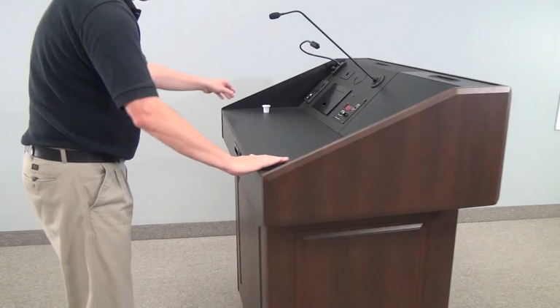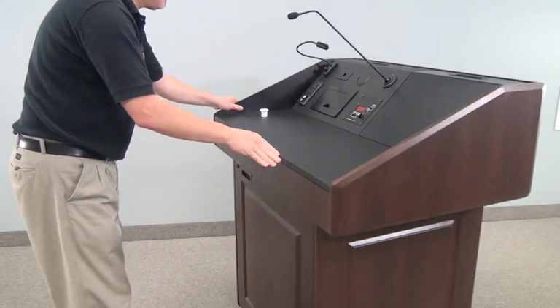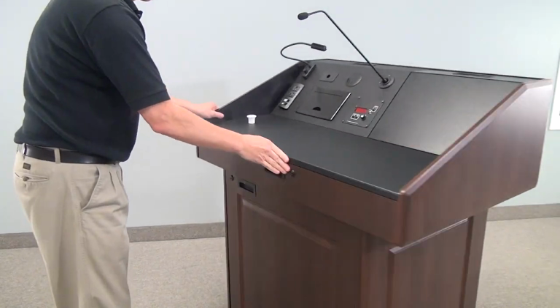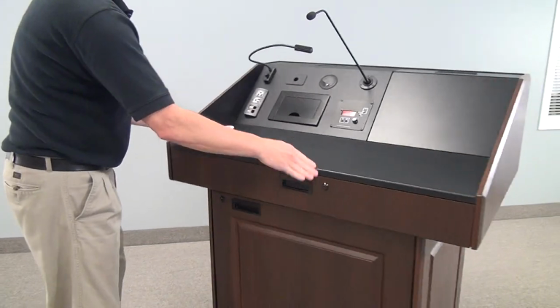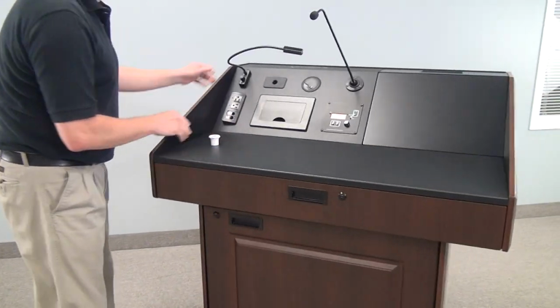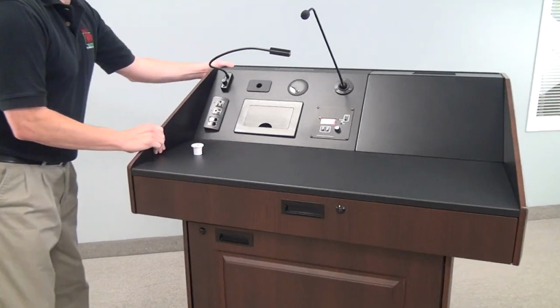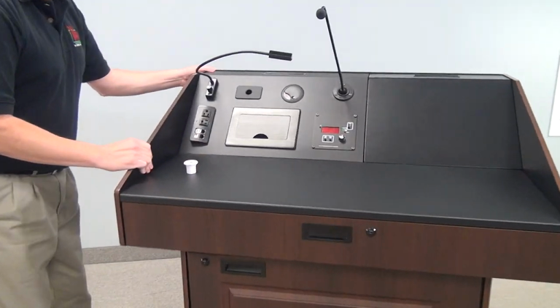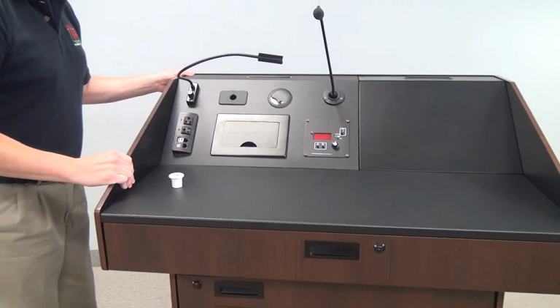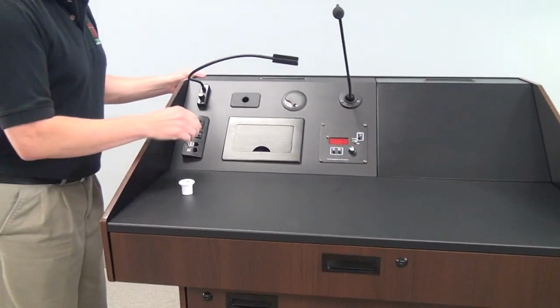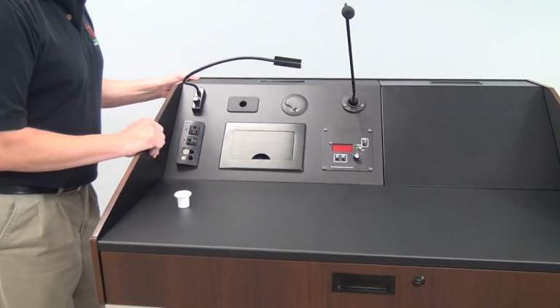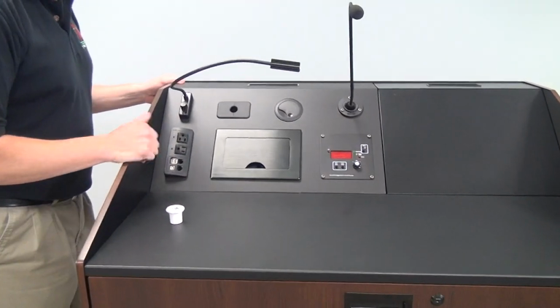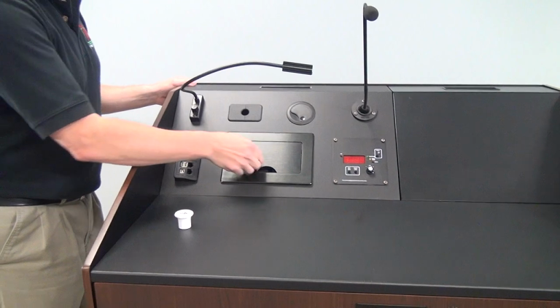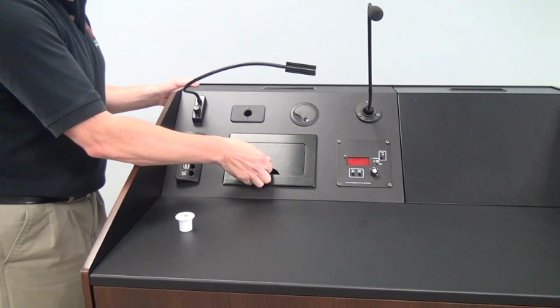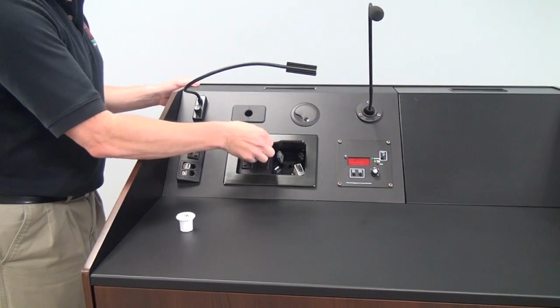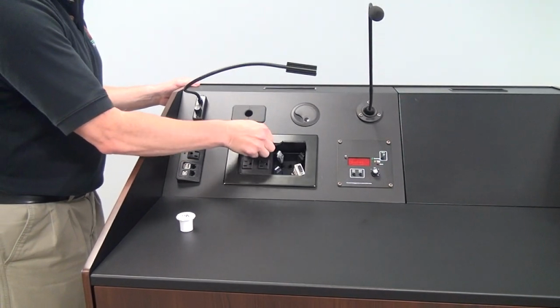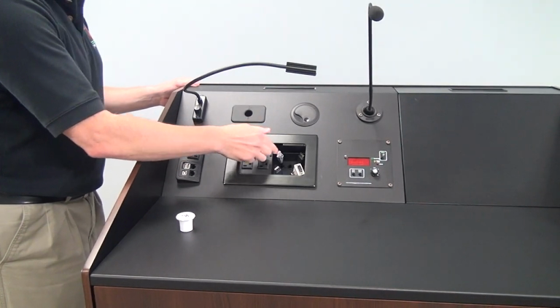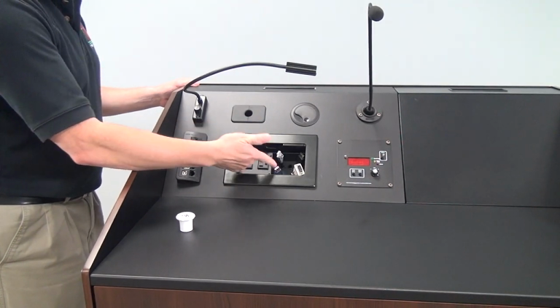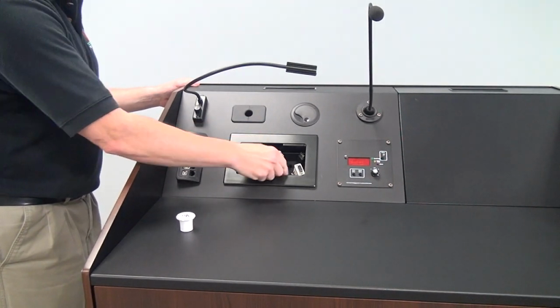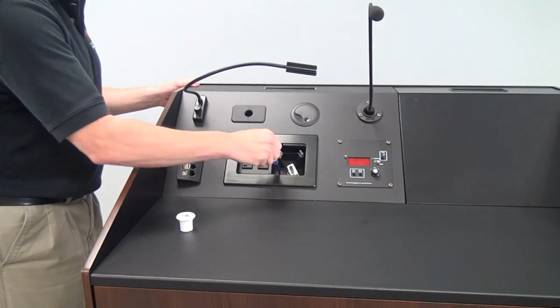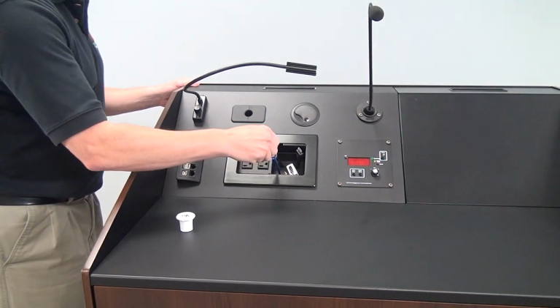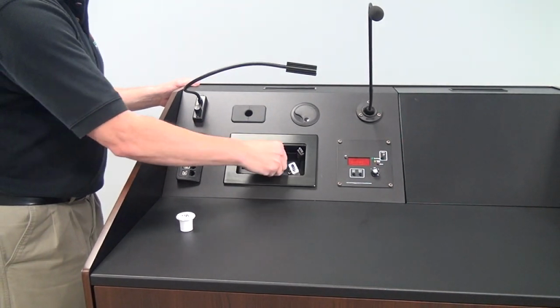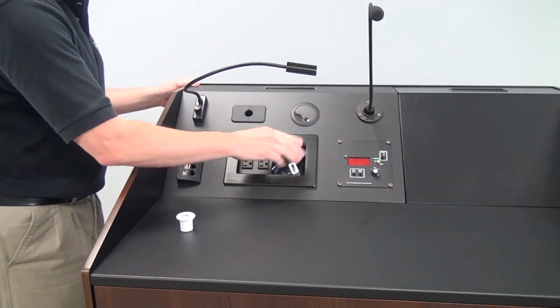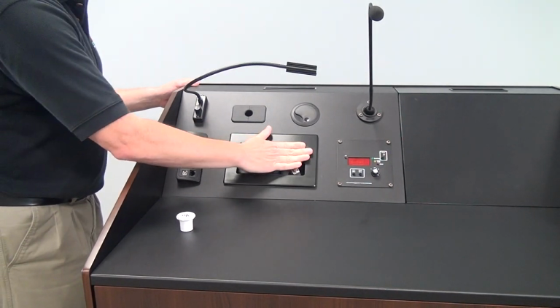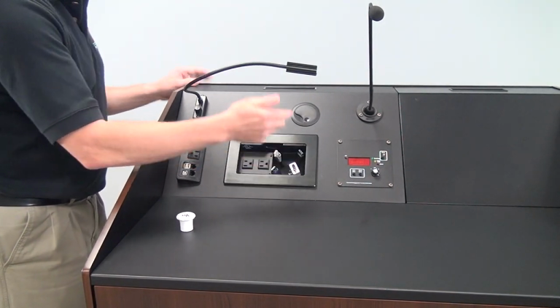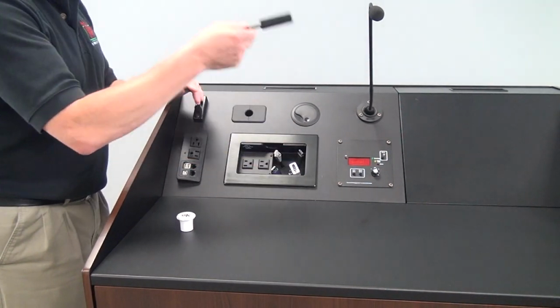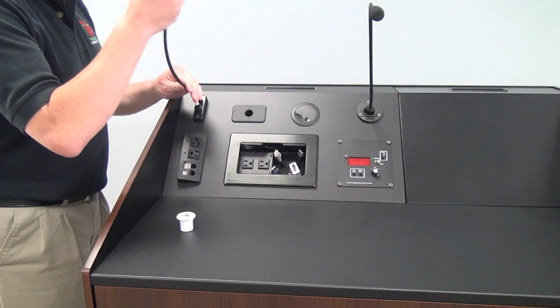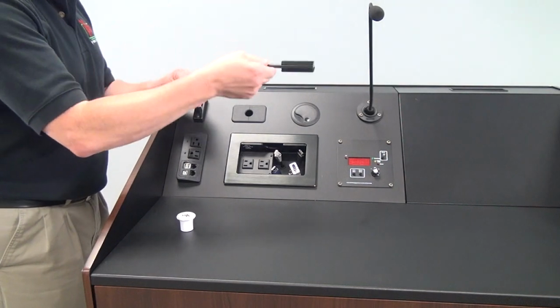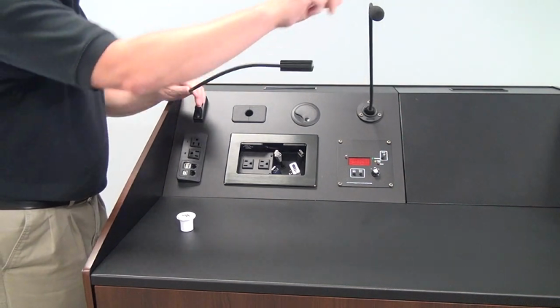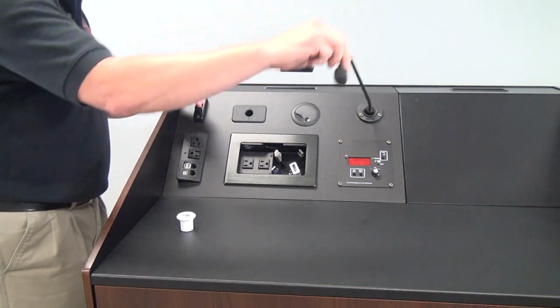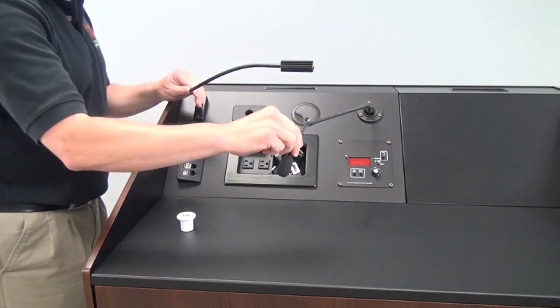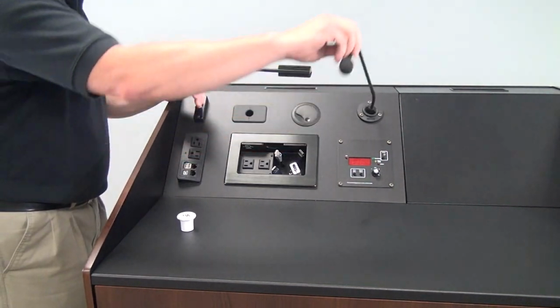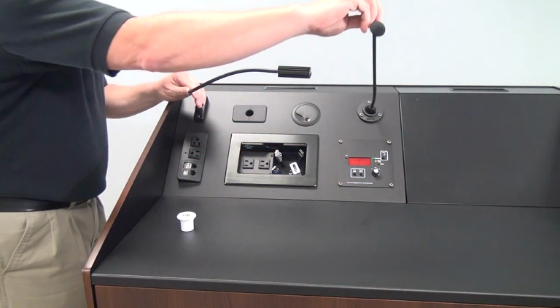Here's a closer shot of a wedge. We have a variety of things: a cable cubby, a timer clock, a microphone, and a light — but we will configure that to whatever your request is.